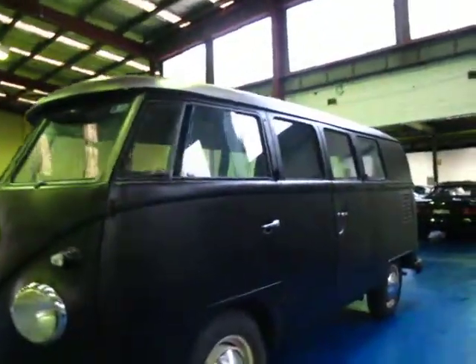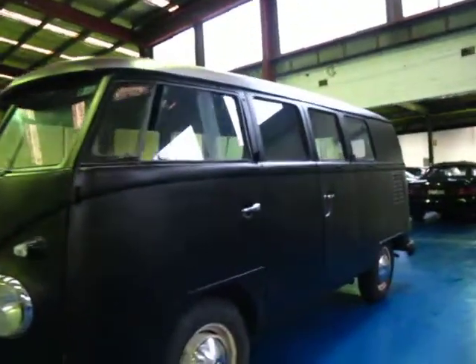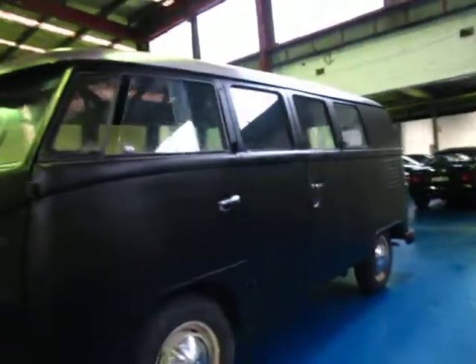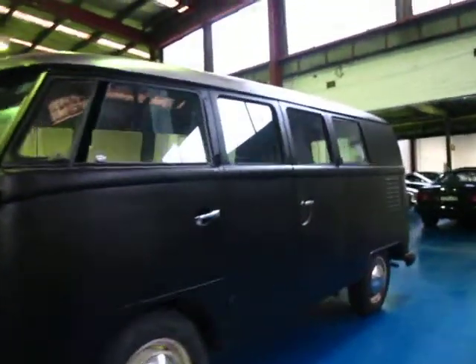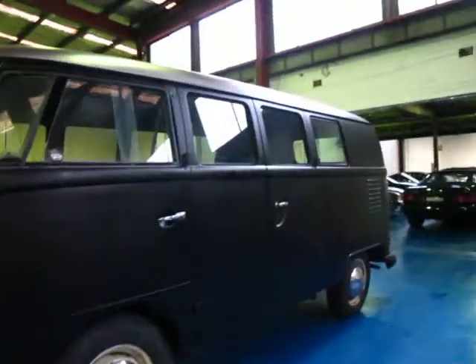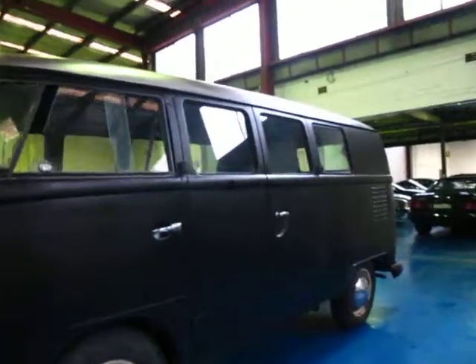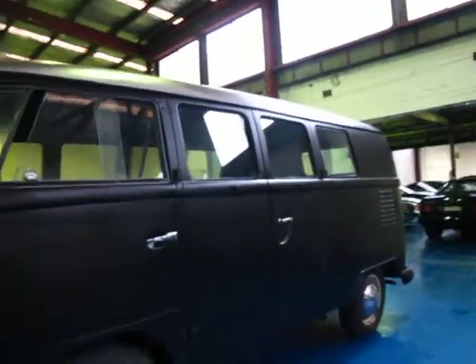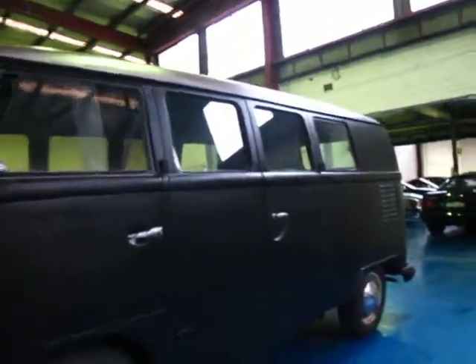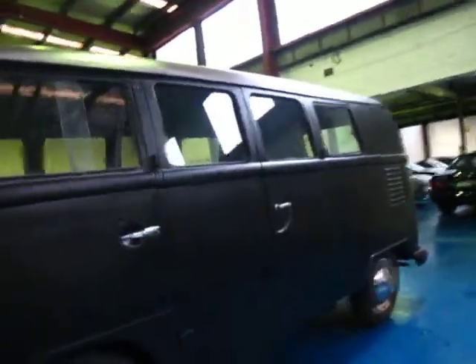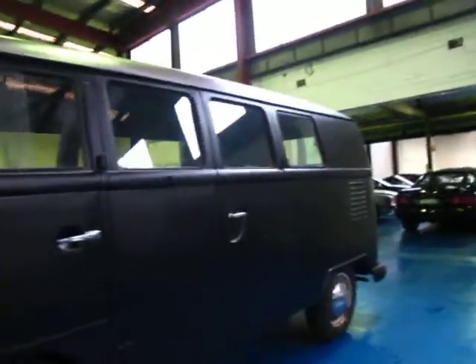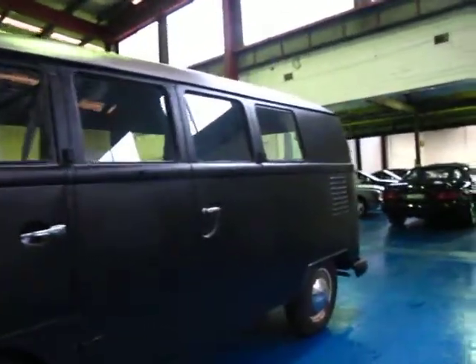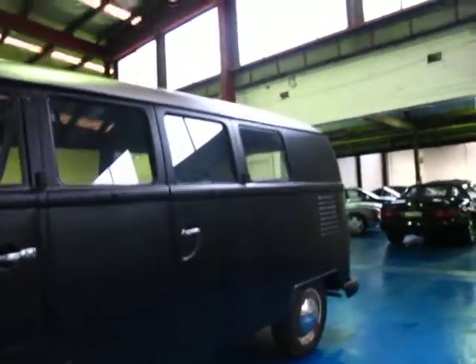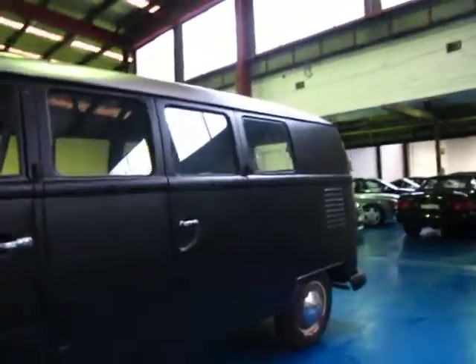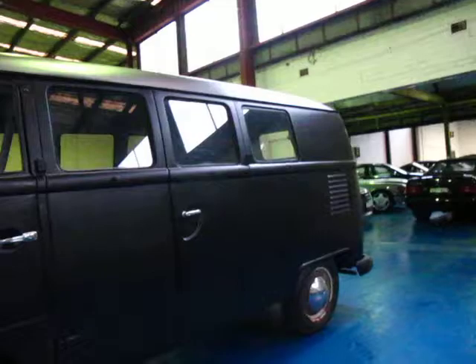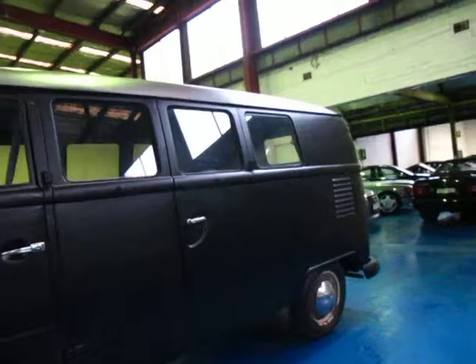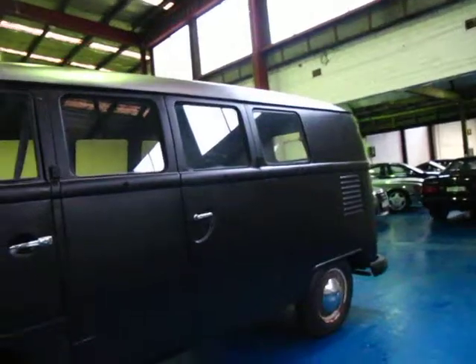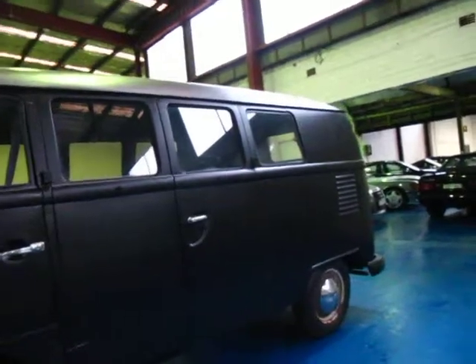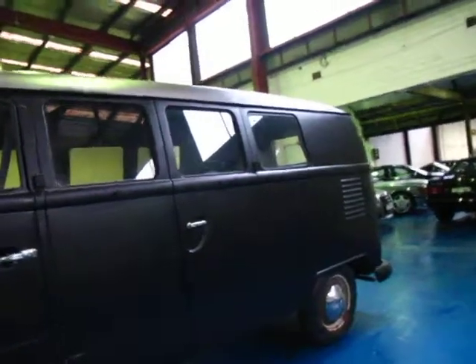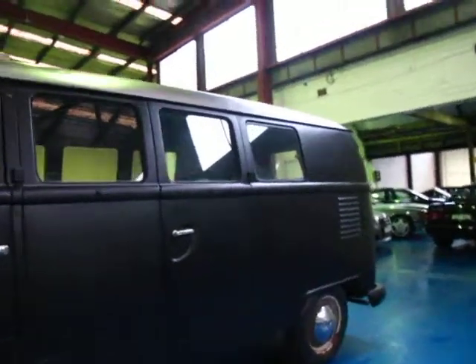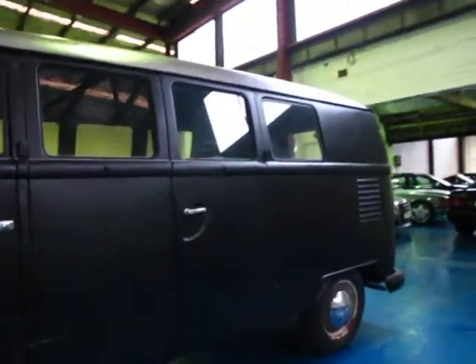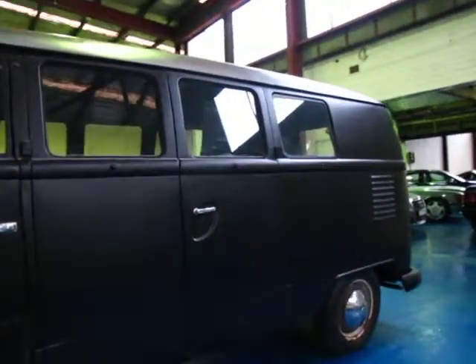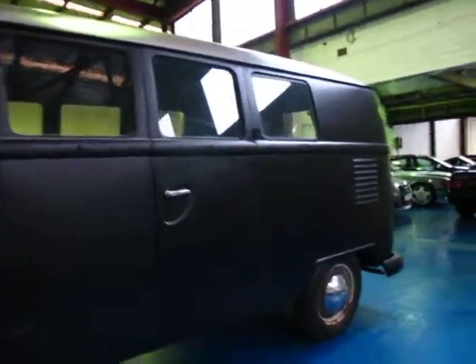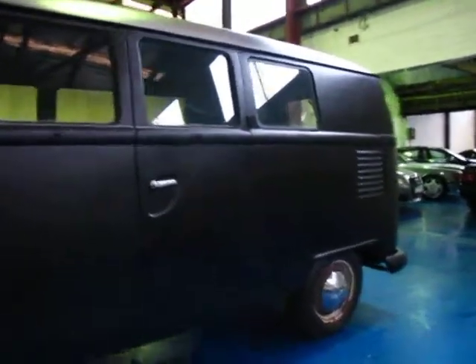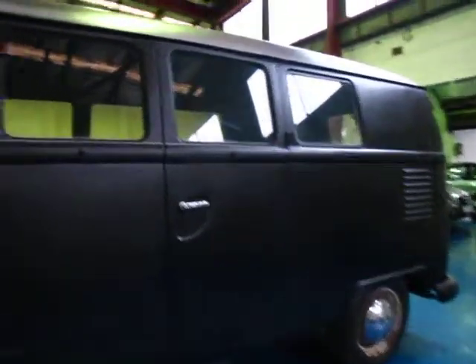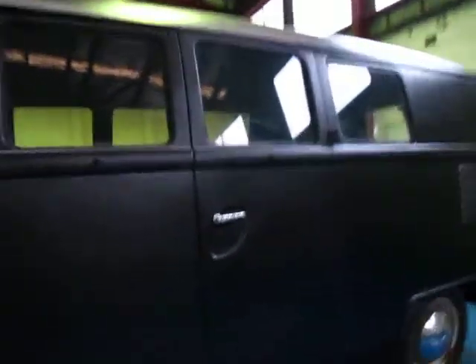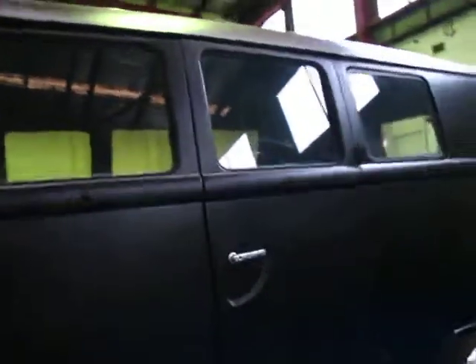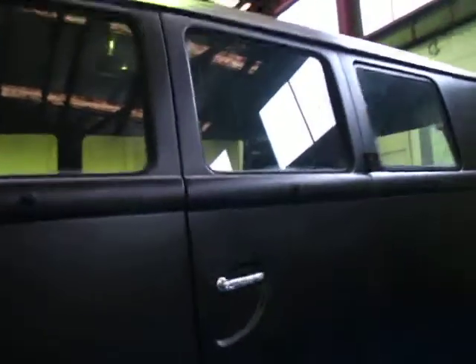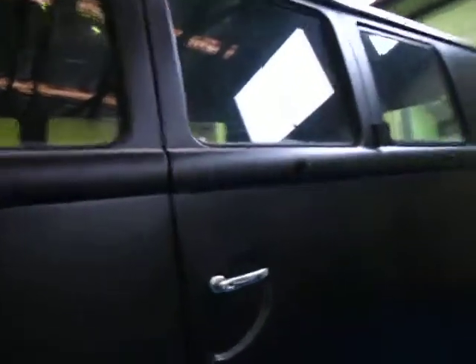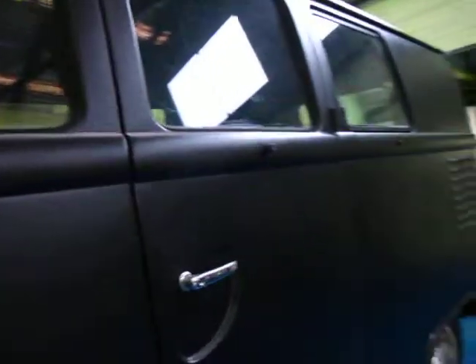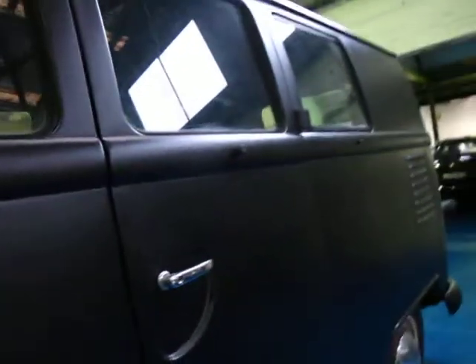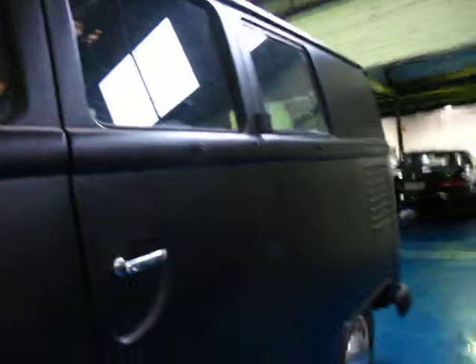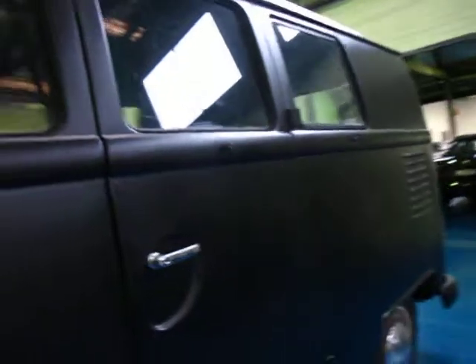It's got your twin barn doors on the side, and in my opinion by far the most collectible combi van in terms of its age.